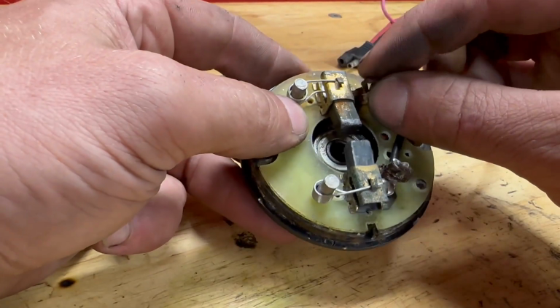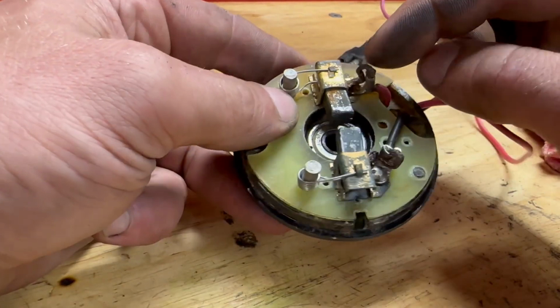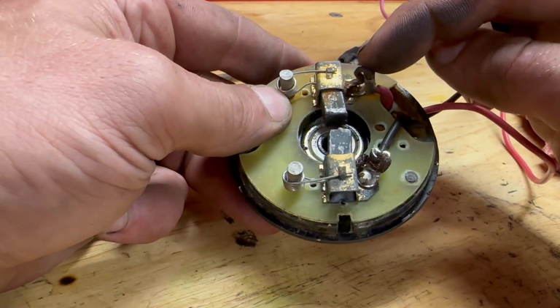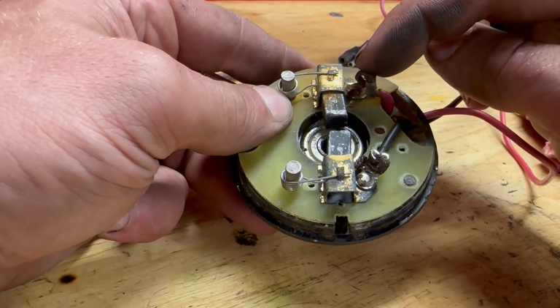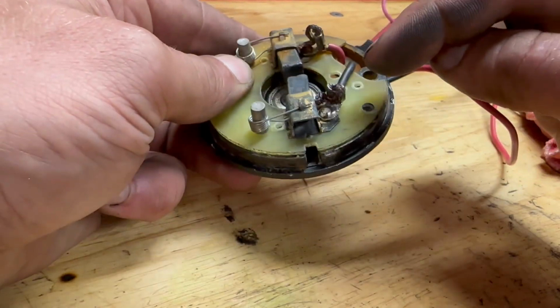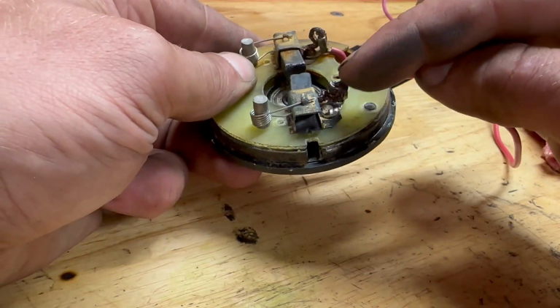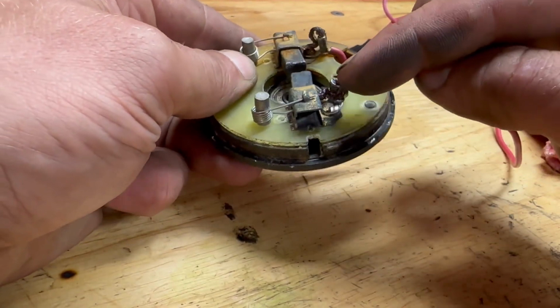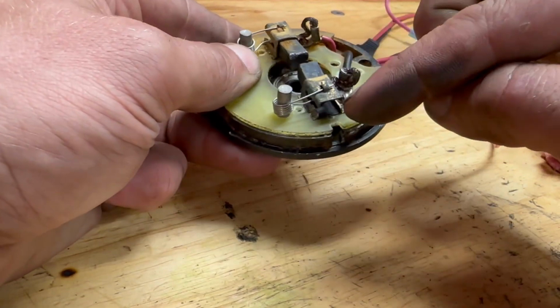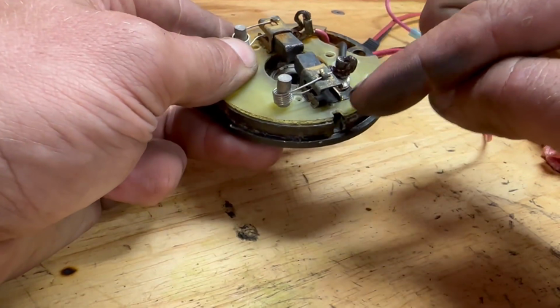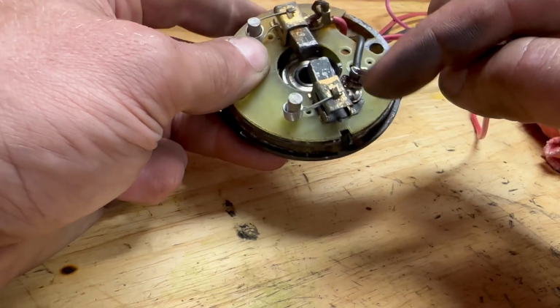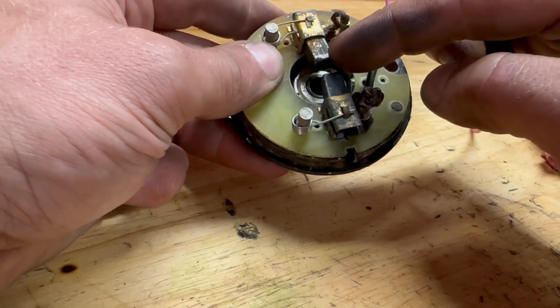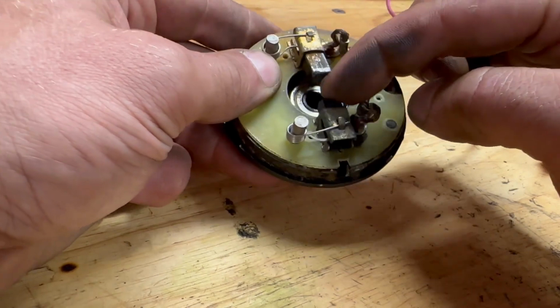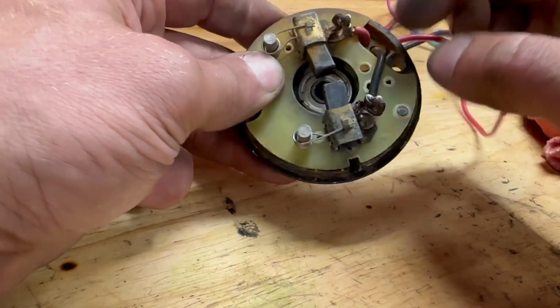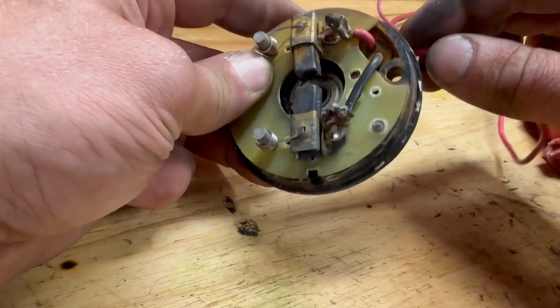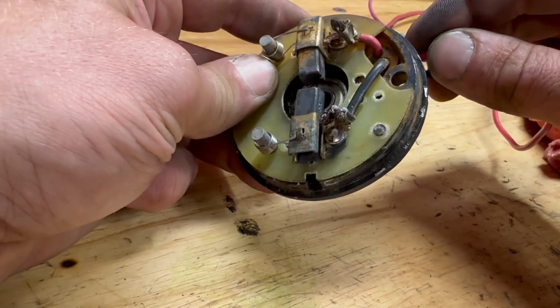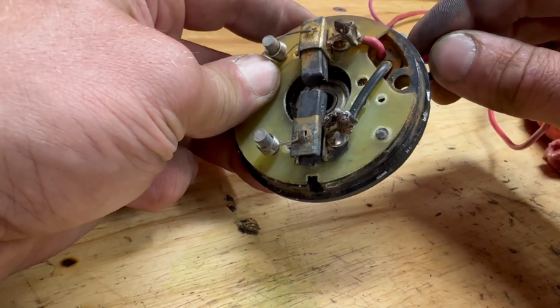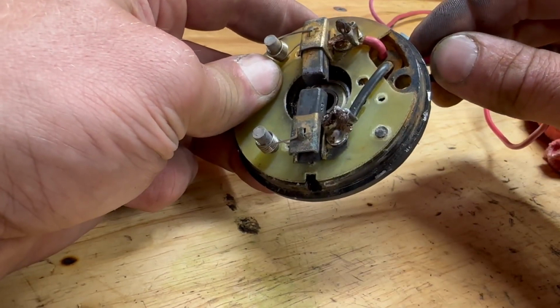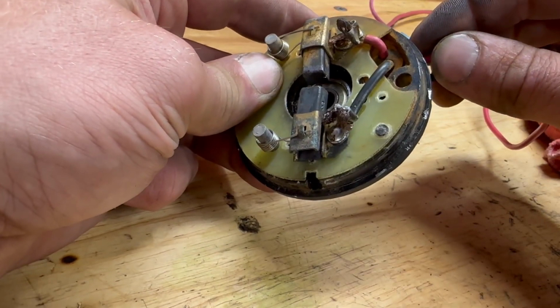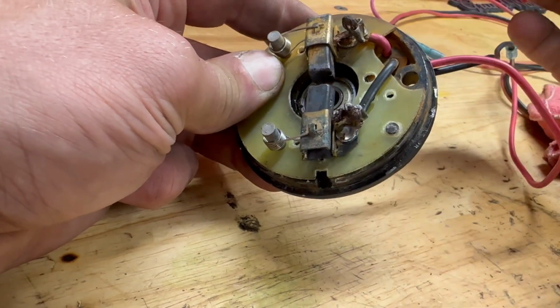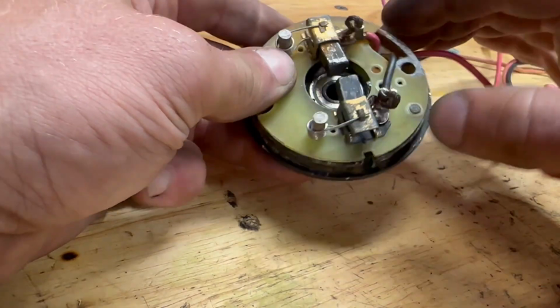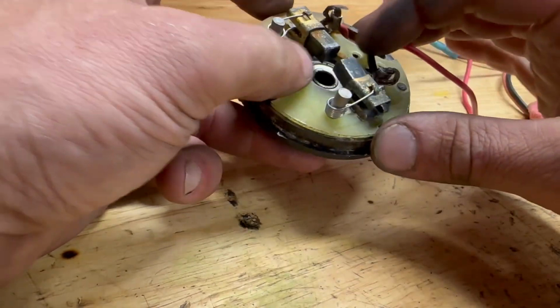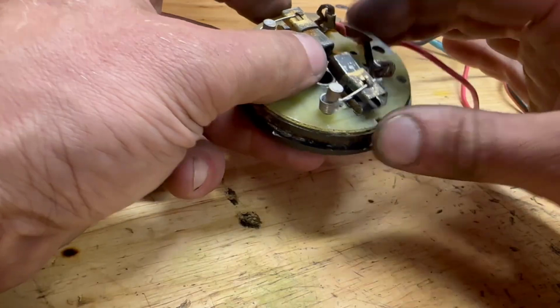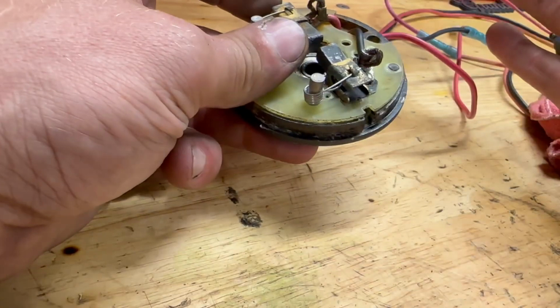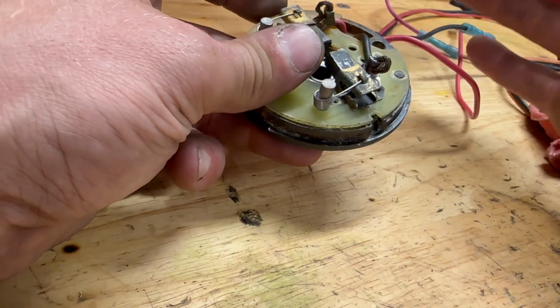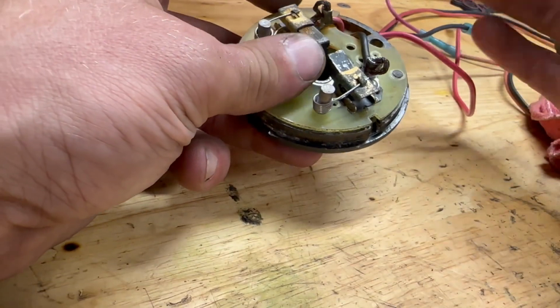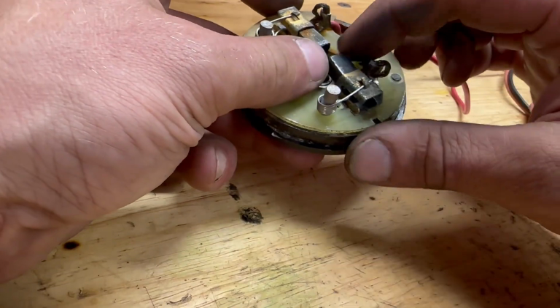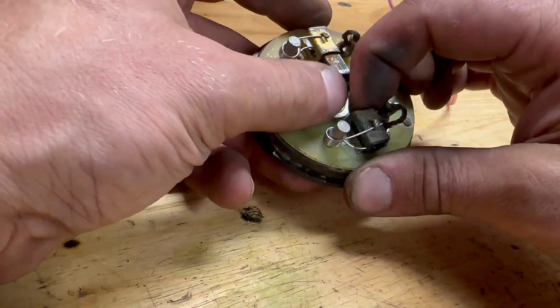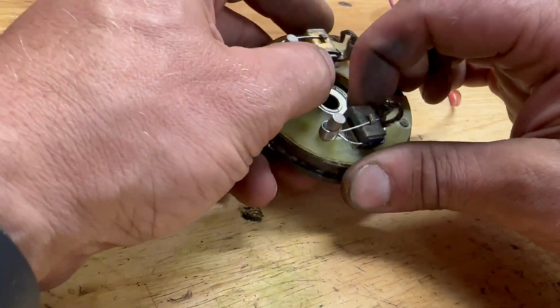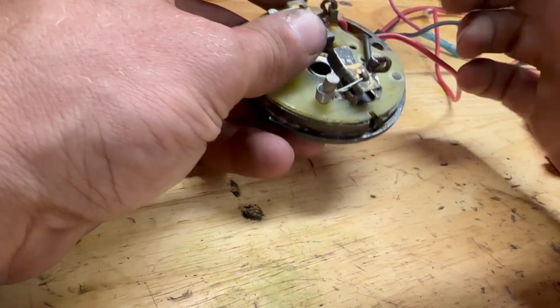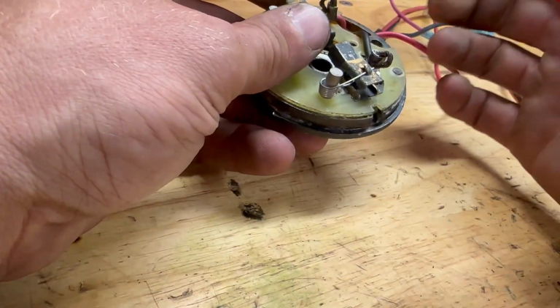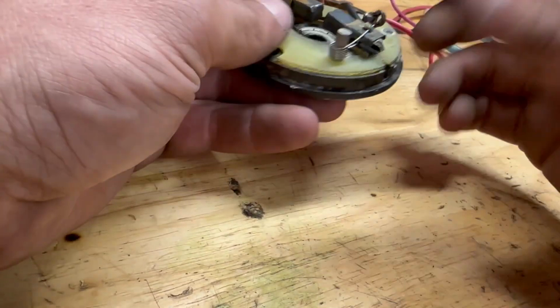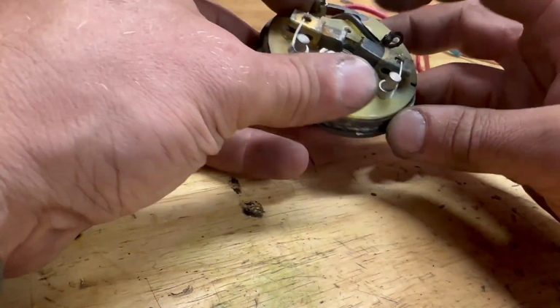Sometimes the wires that electrify the brushes are broken — they can be re-soldered. Sometimes the brushes wear out, sometimes they fall out, sometimes they break.